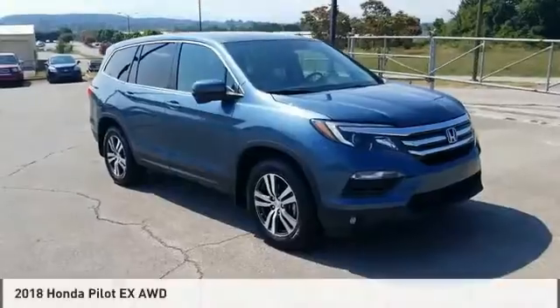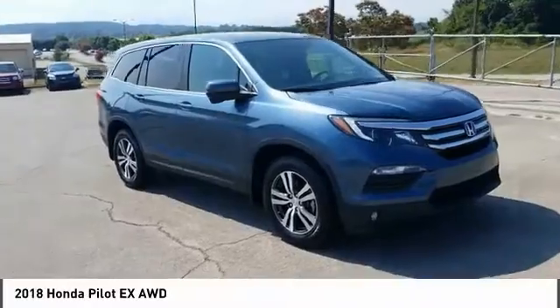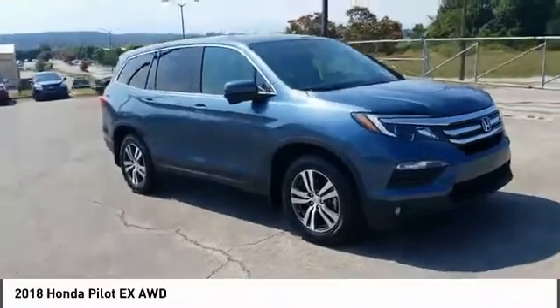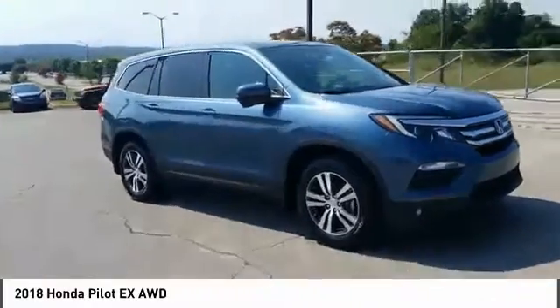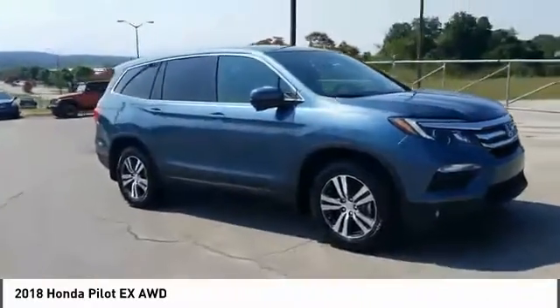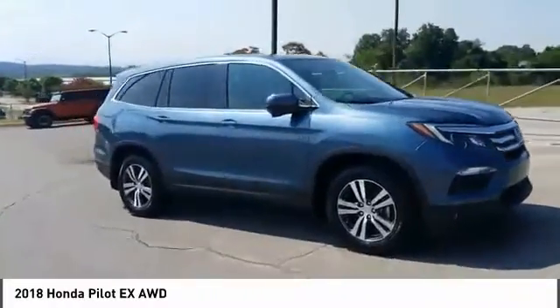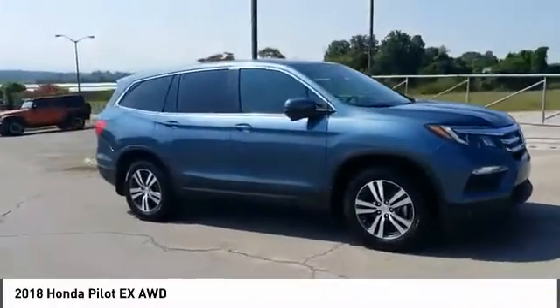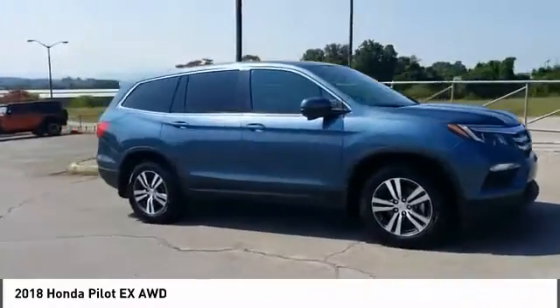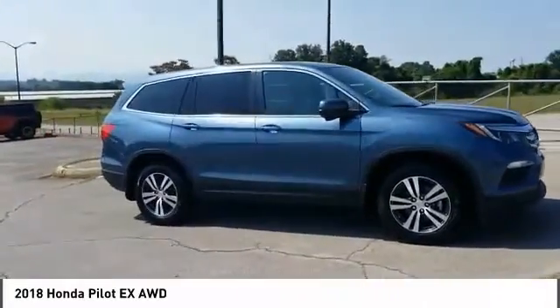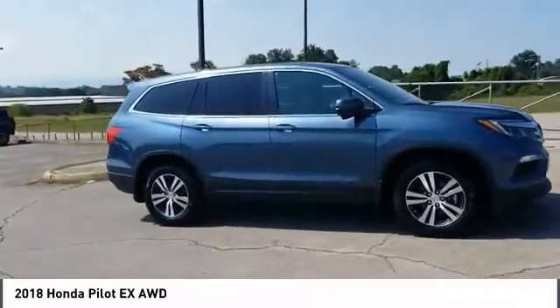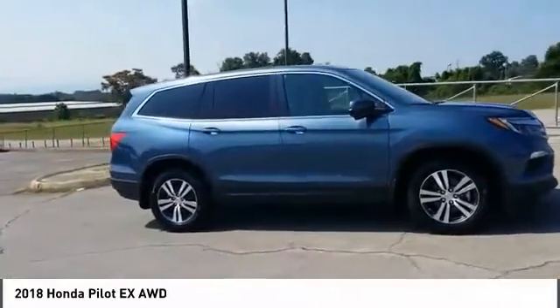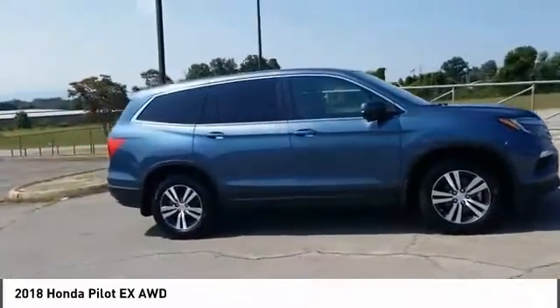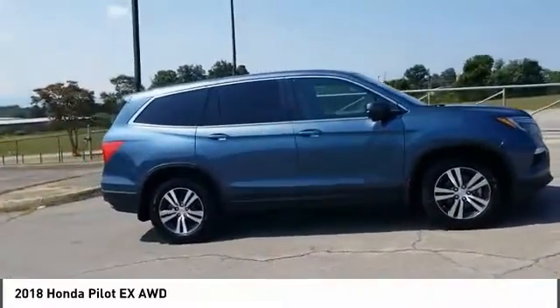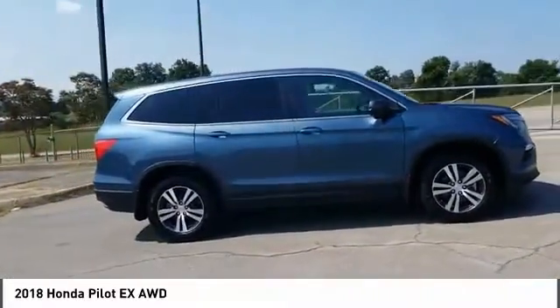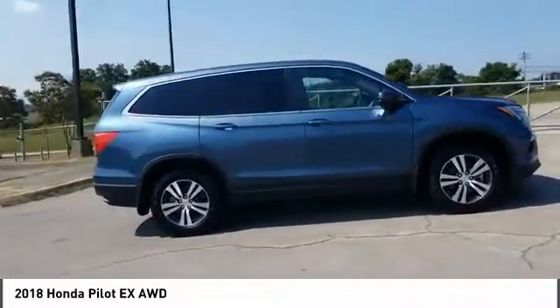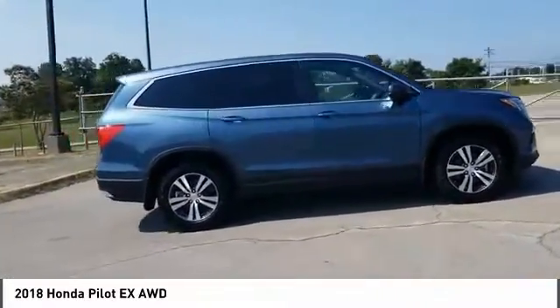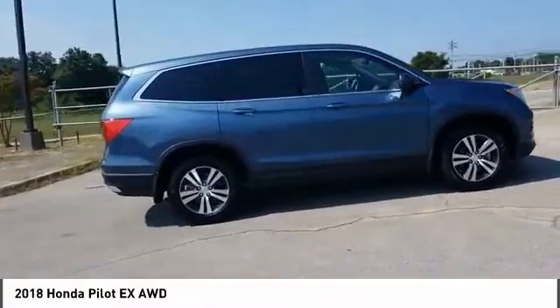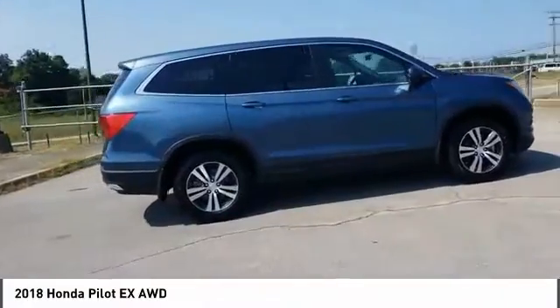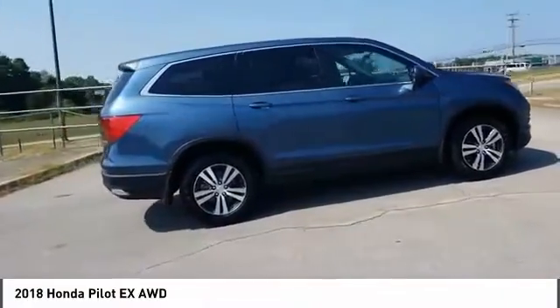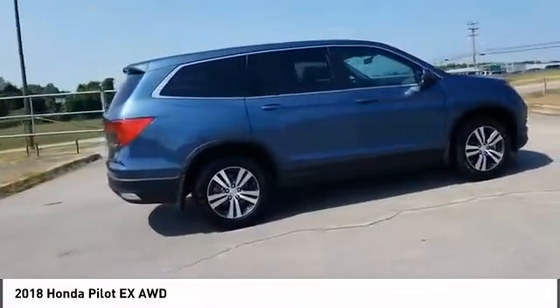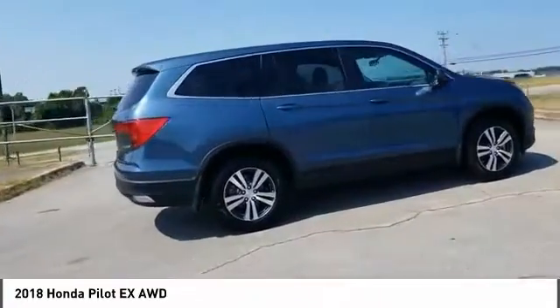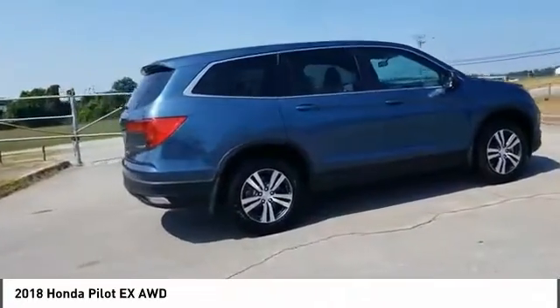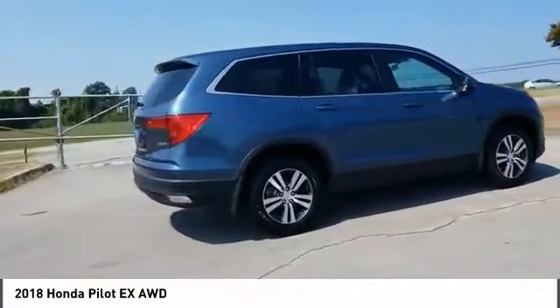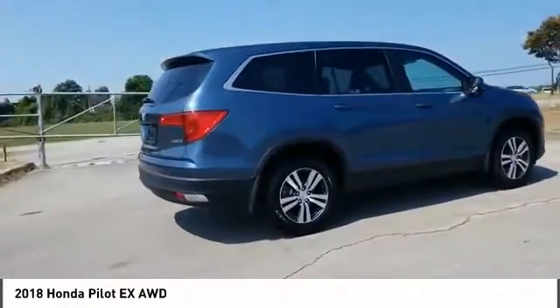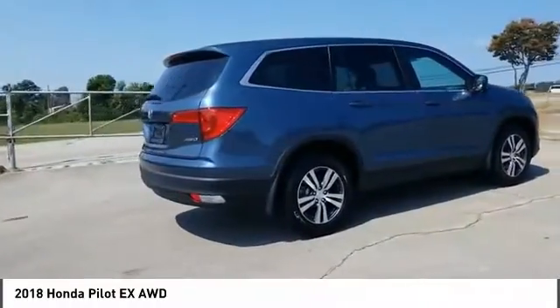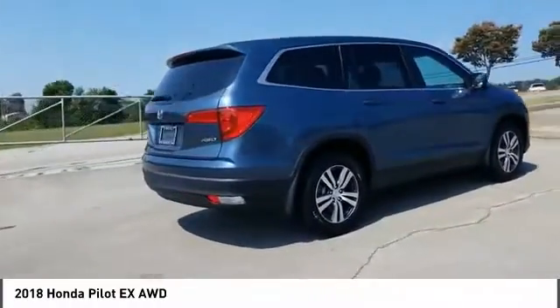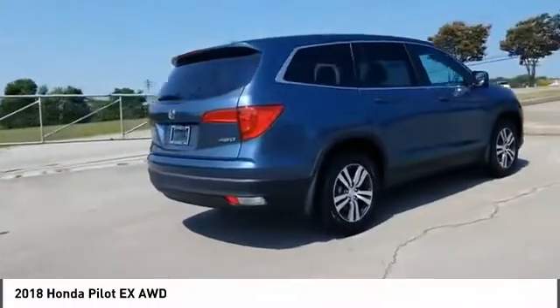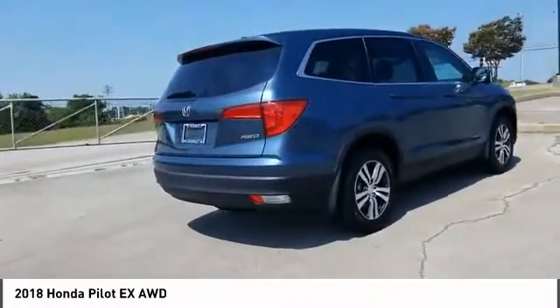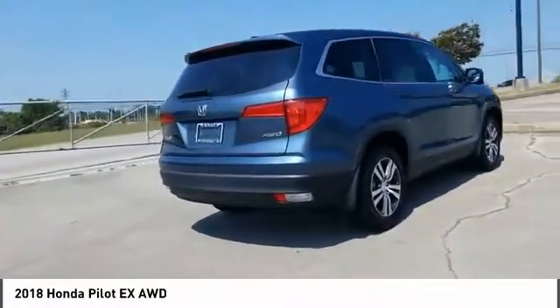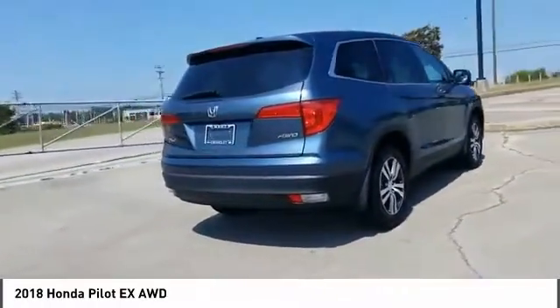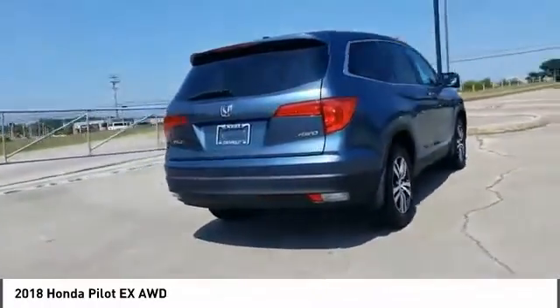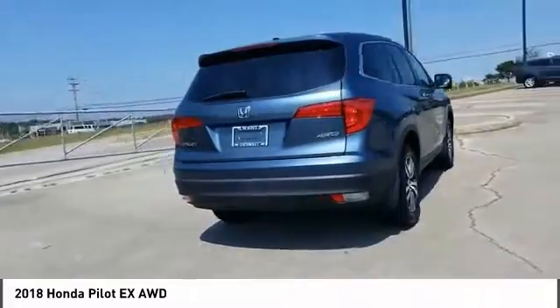Come test drive the 2018 Pilot. Optimal utility. Indulgent interior. Powerful performer. You'll be ready for almost anything in the Honda Pilot.